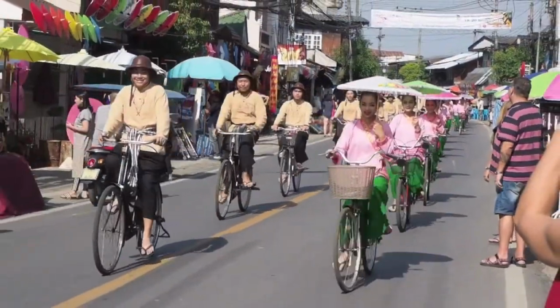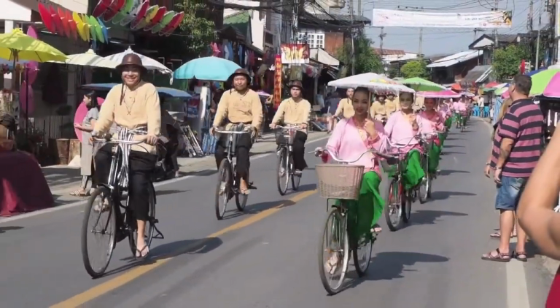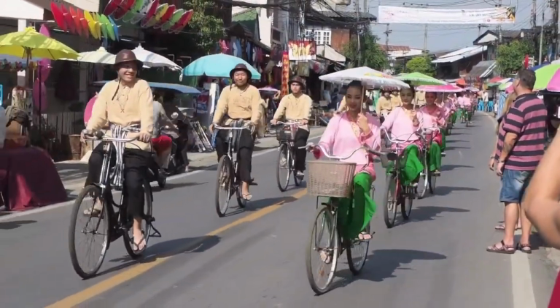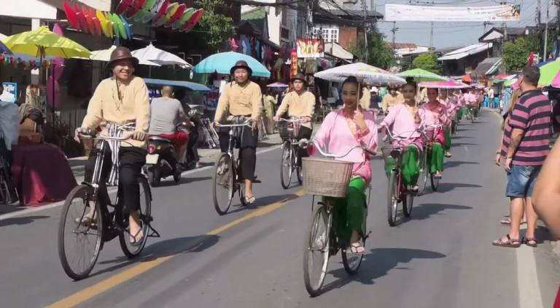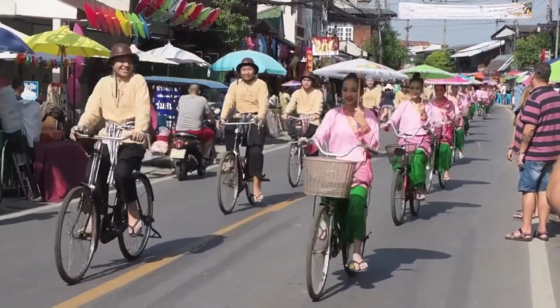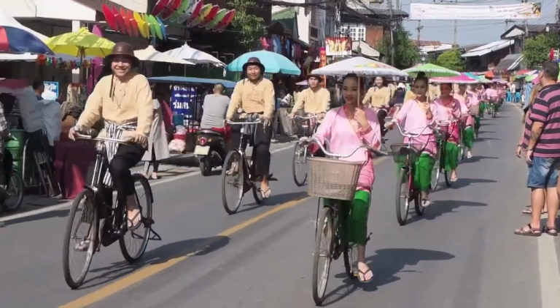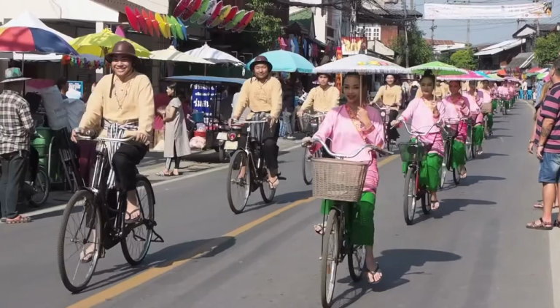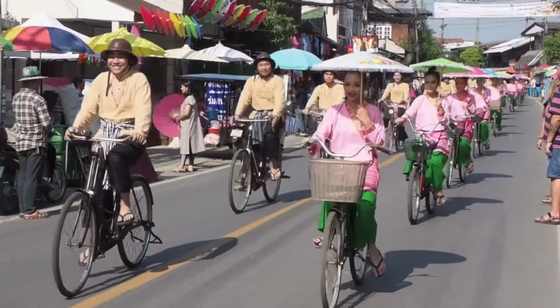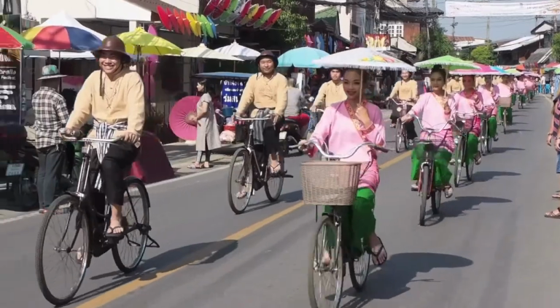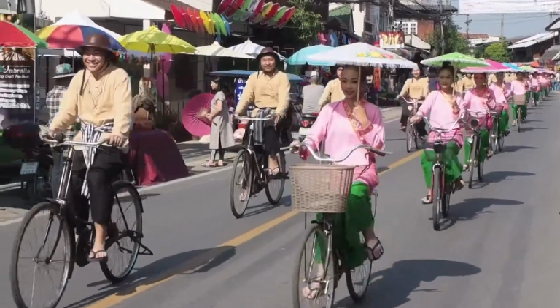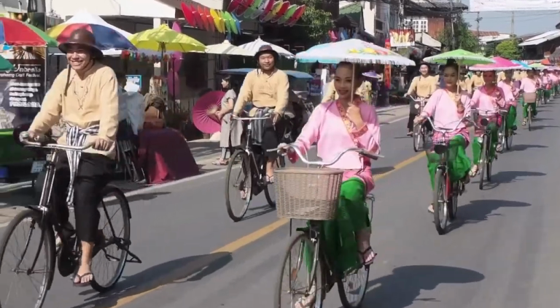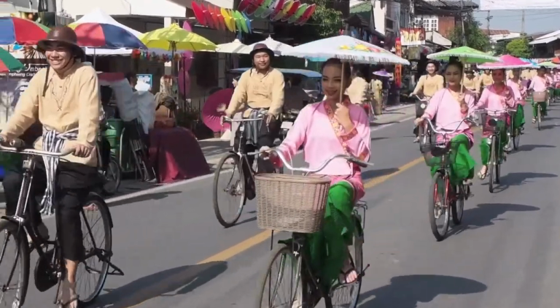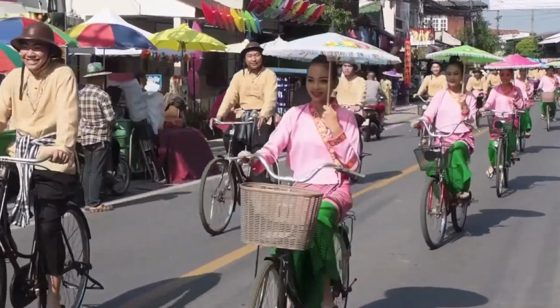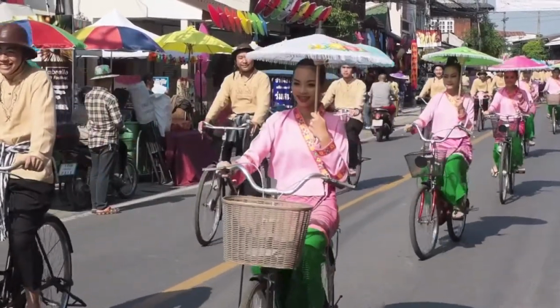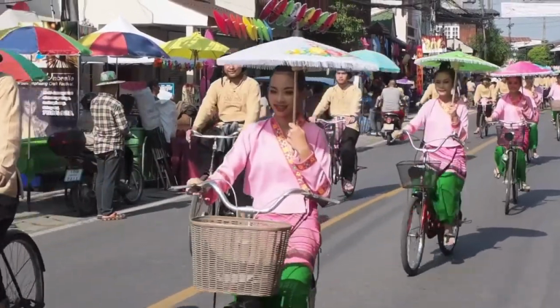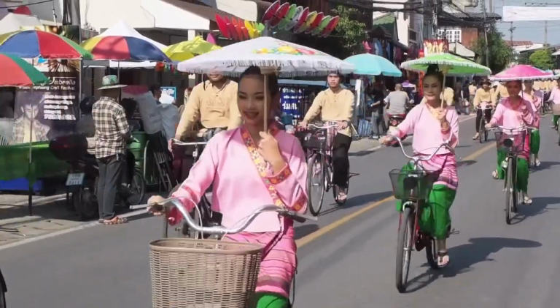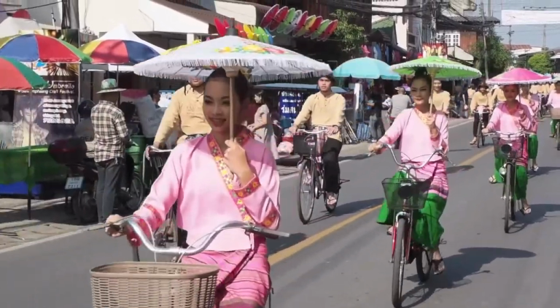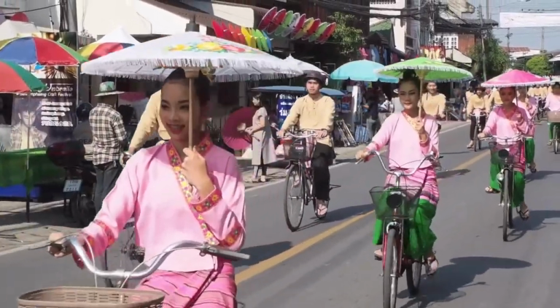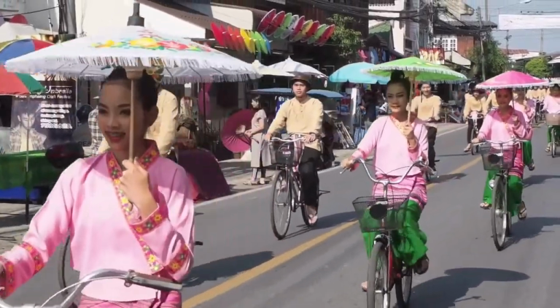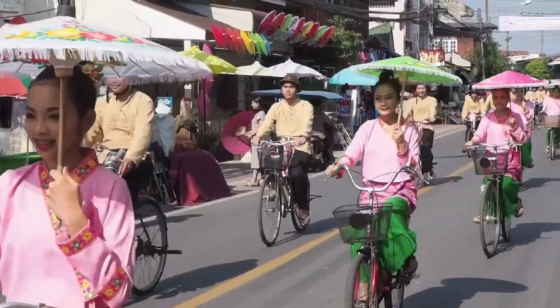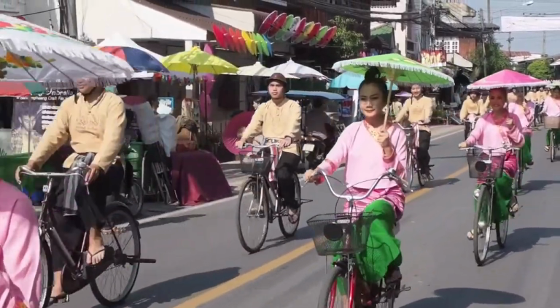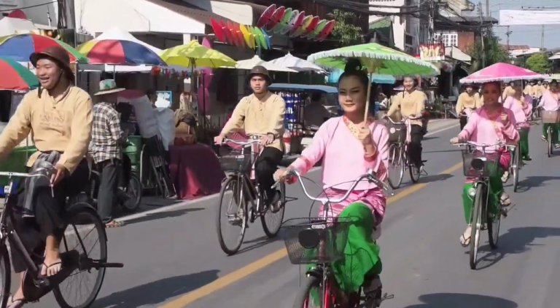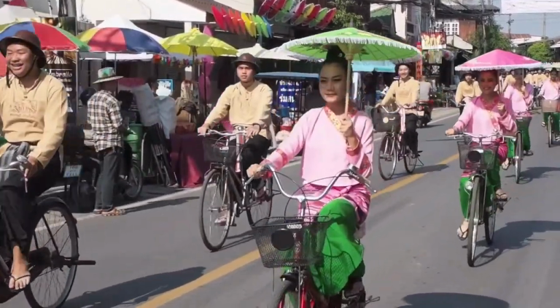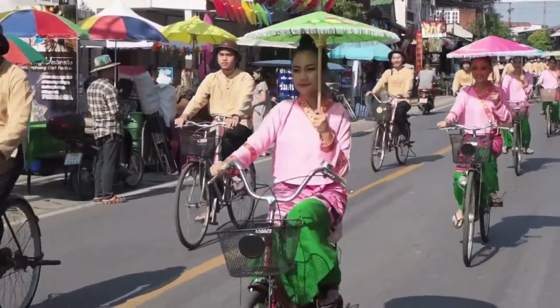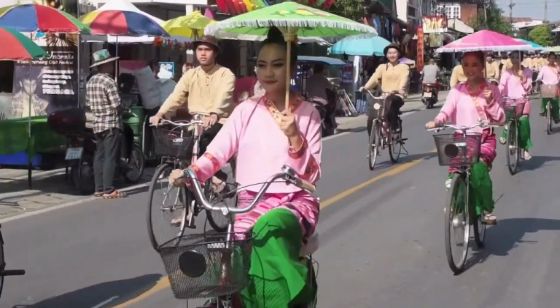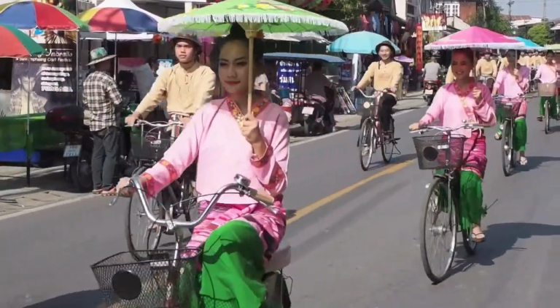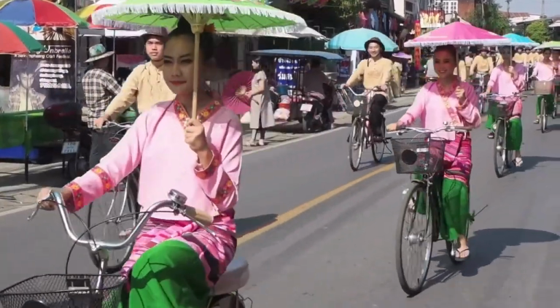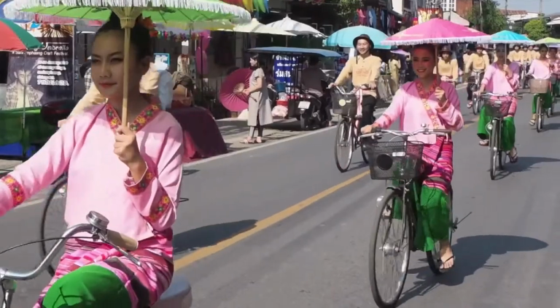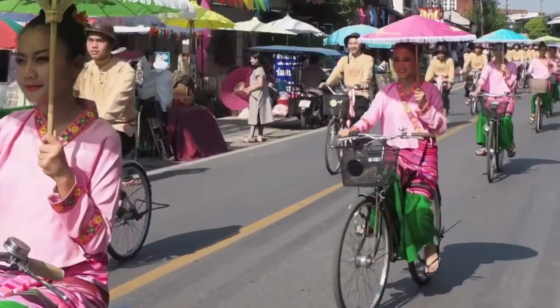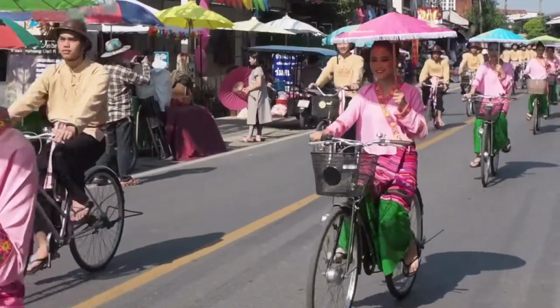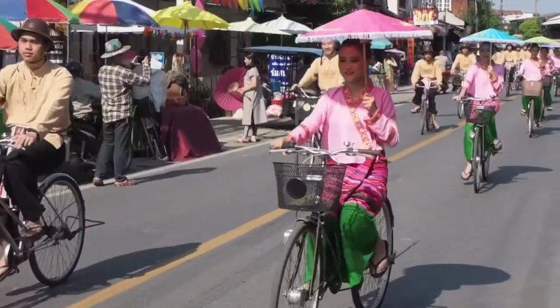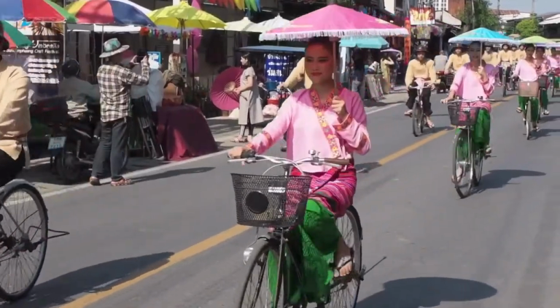One of the highlights of the day was this bicycle parade, where these lovely ladies and handsome gents pedaled down the main street of the village.